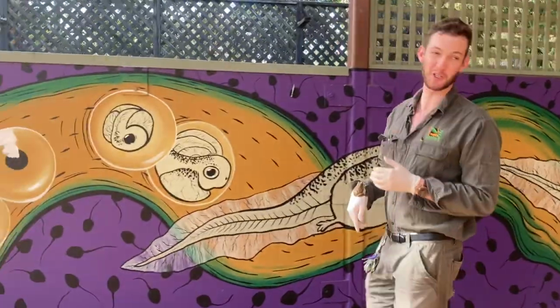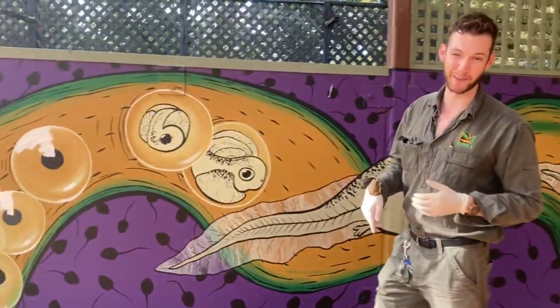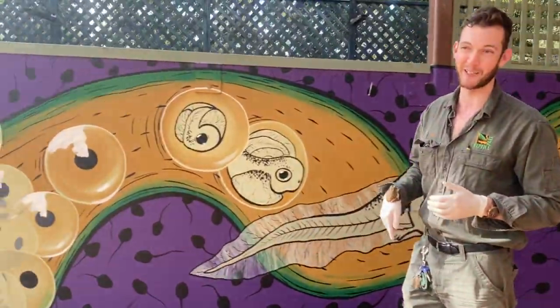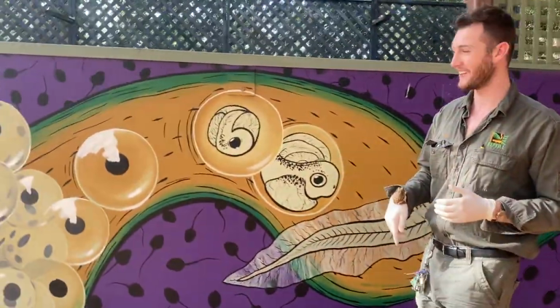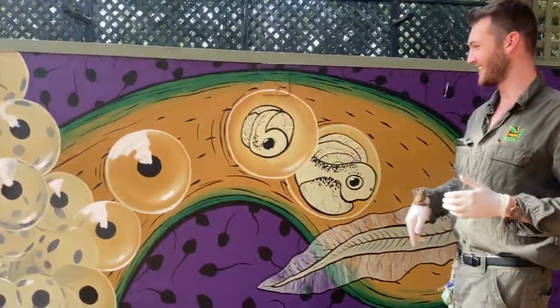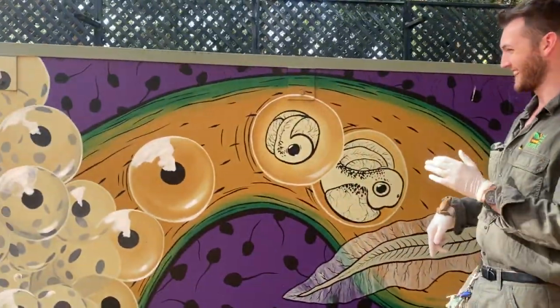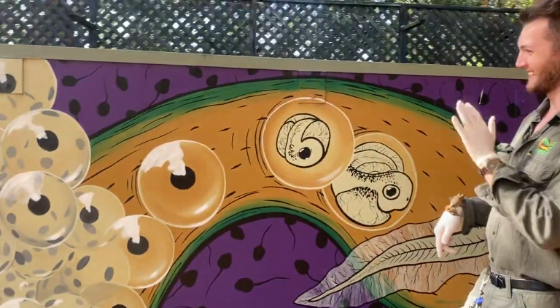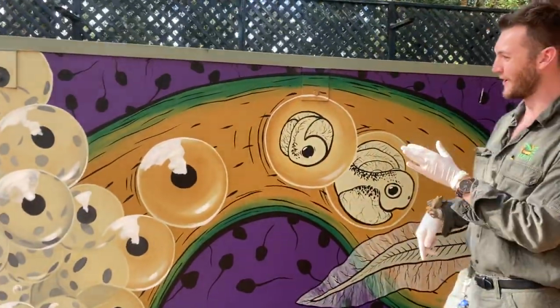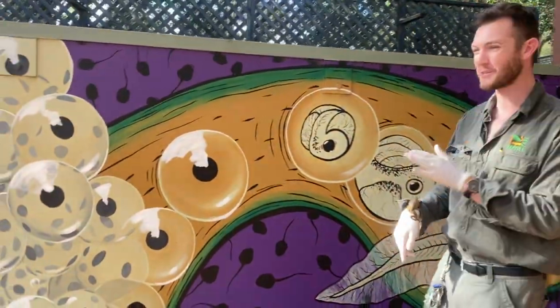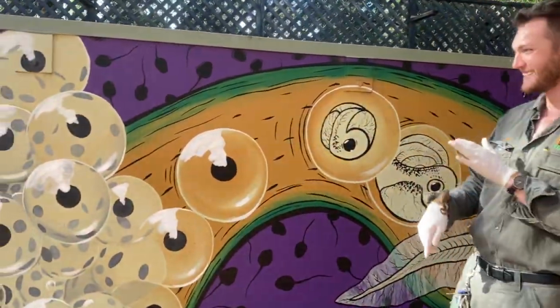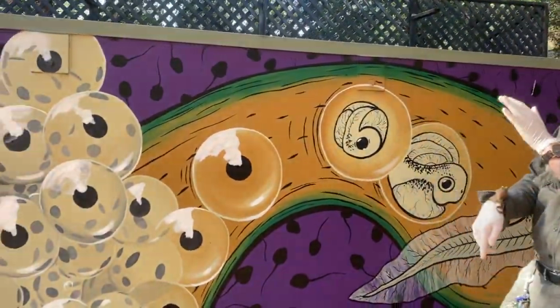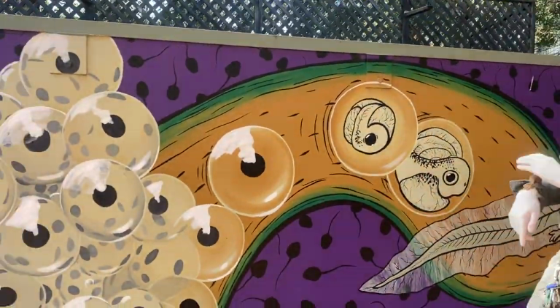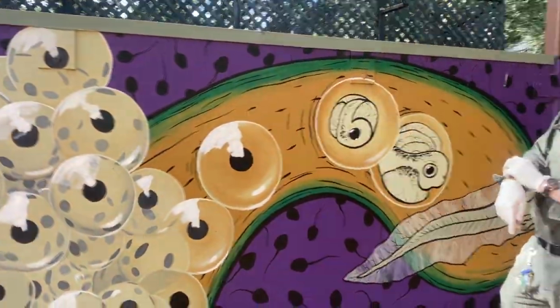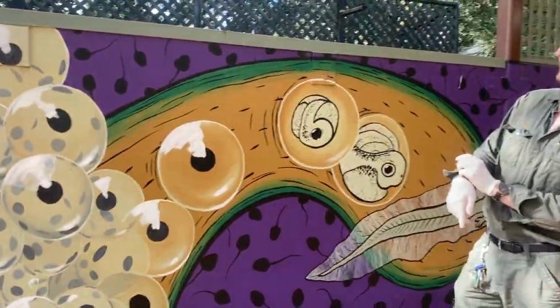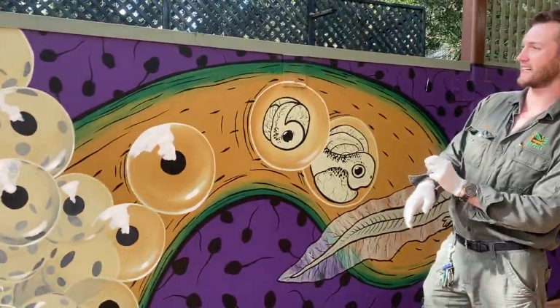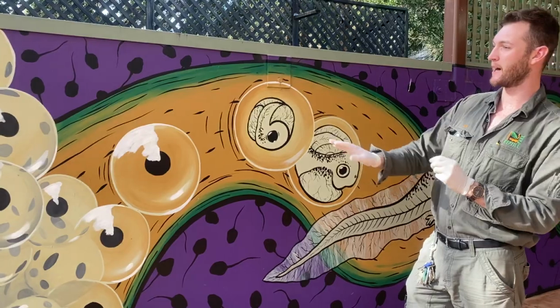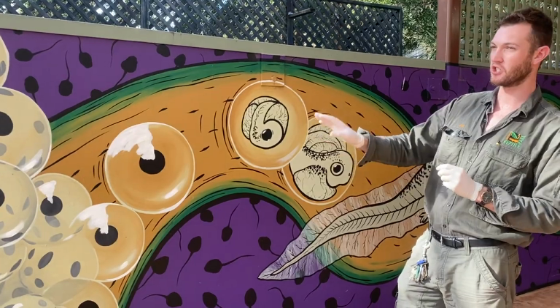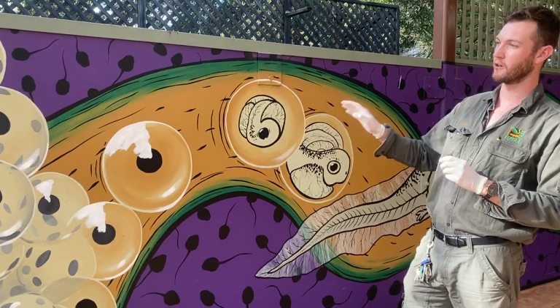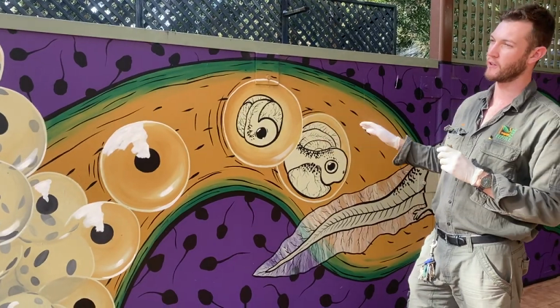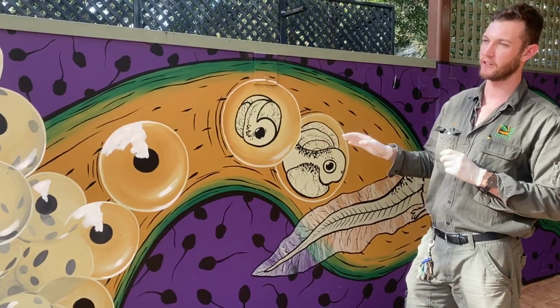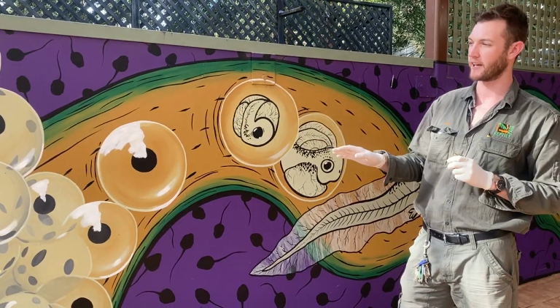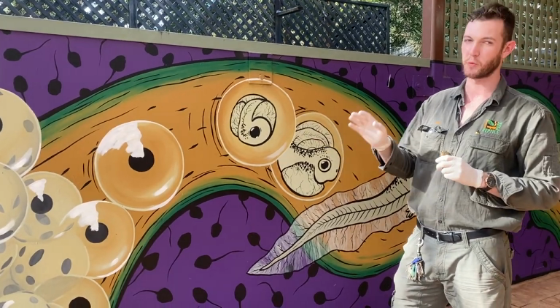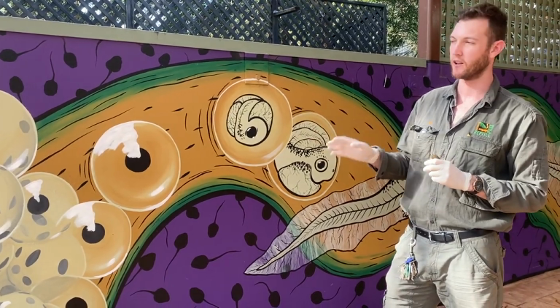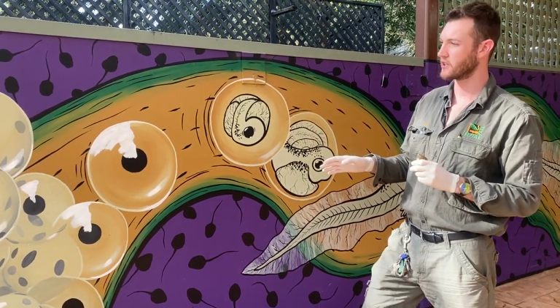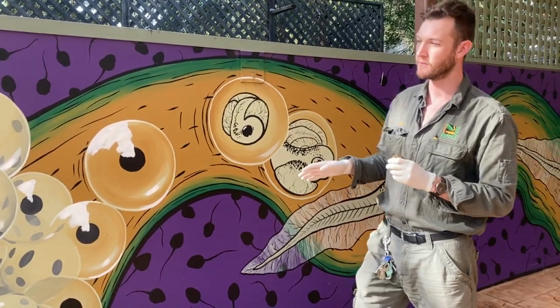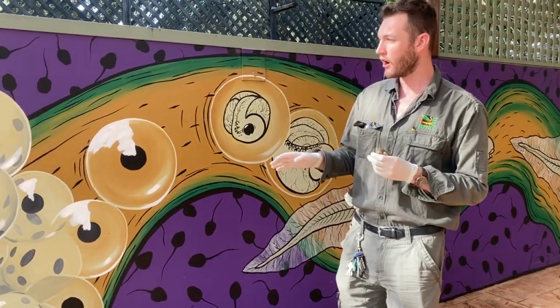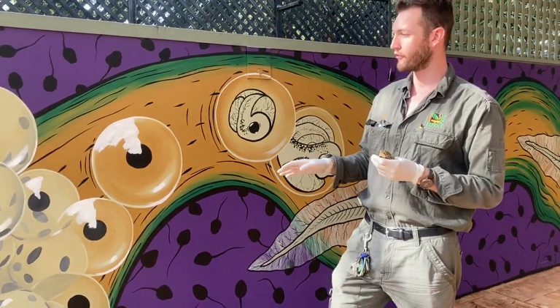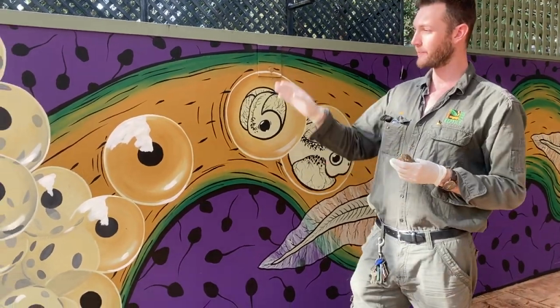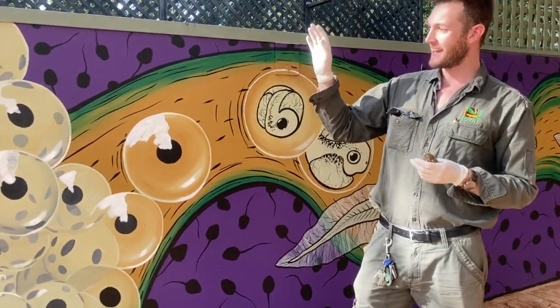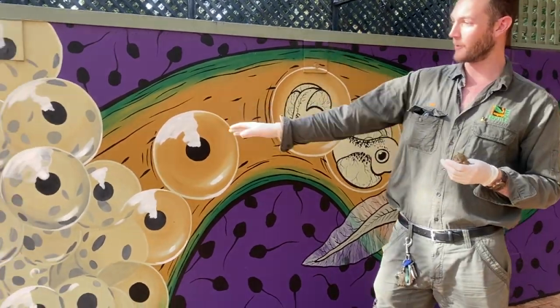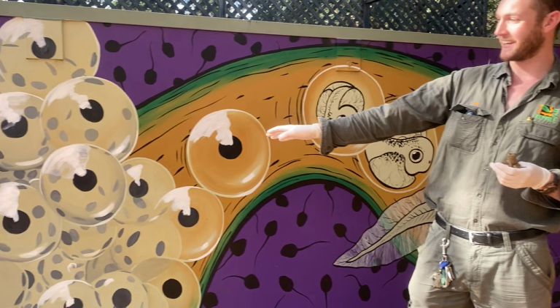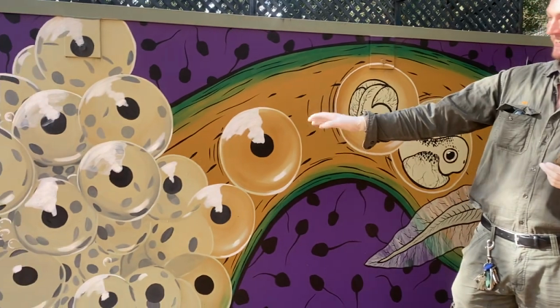We're gonna head over to the wall. Walls usually aren't the most interesting things in the world, but this one is because it does allow me to show you a few of the different stages within the life cycle of a frog.